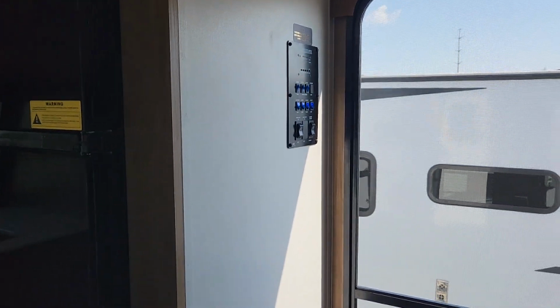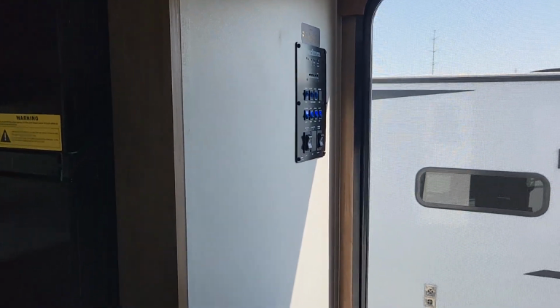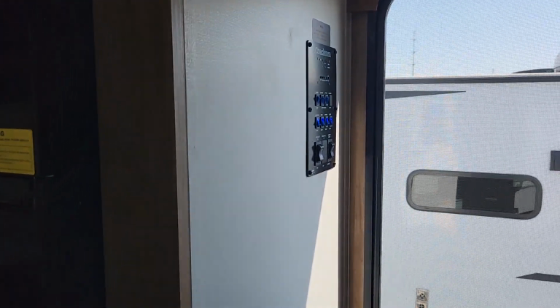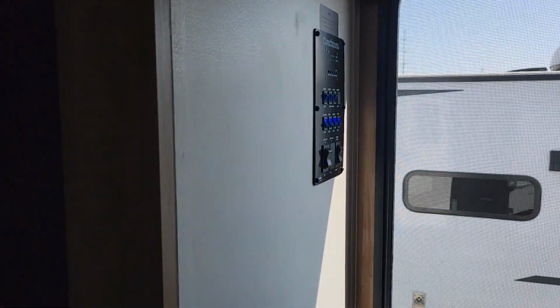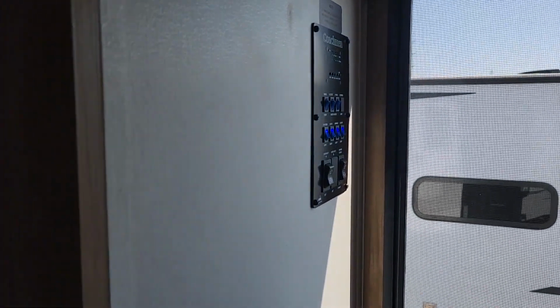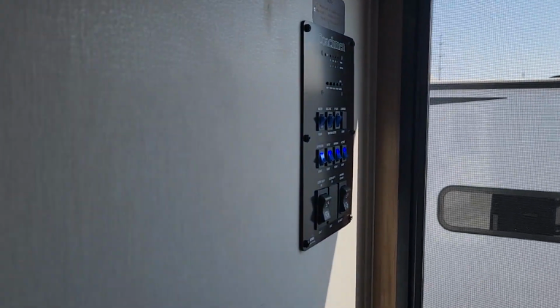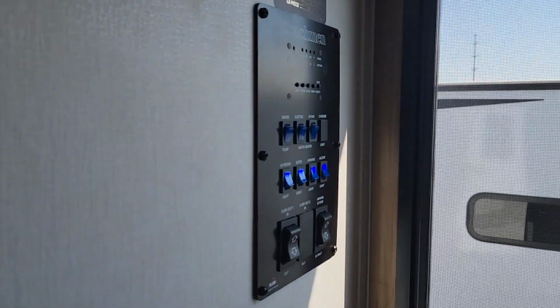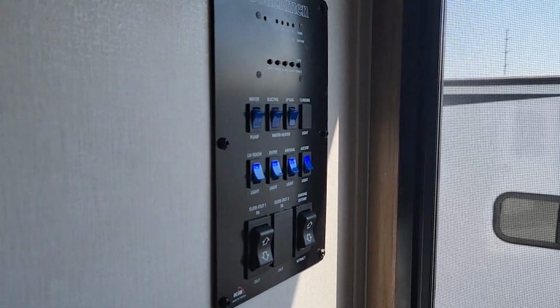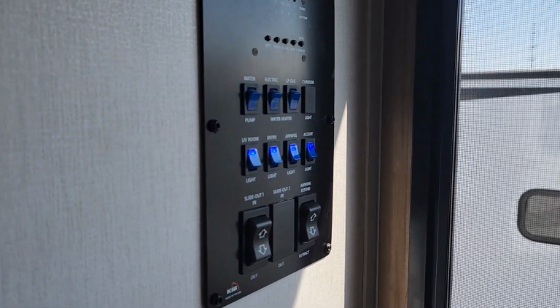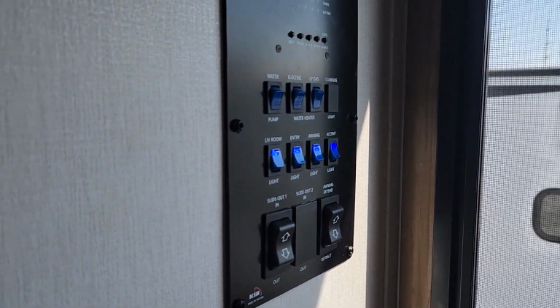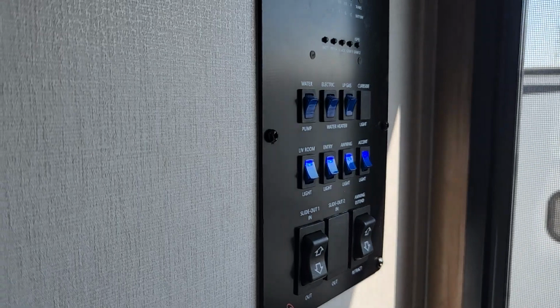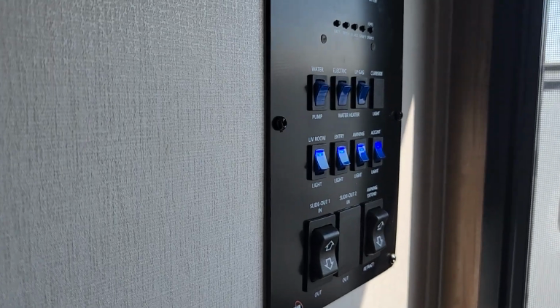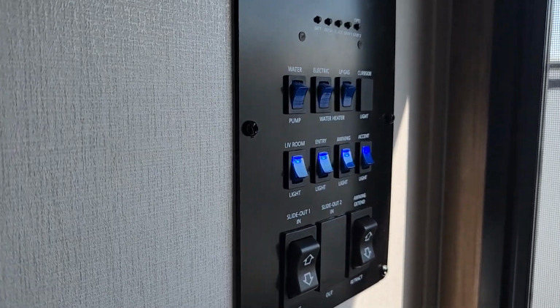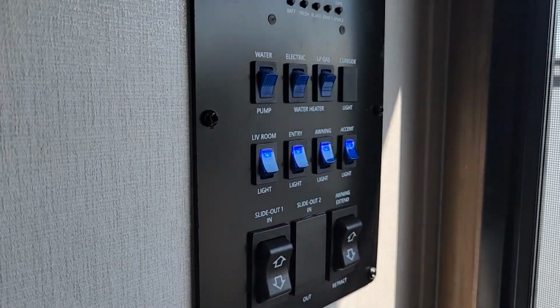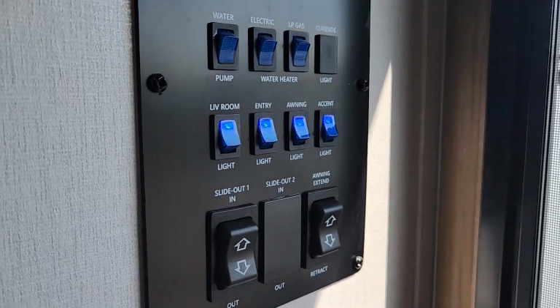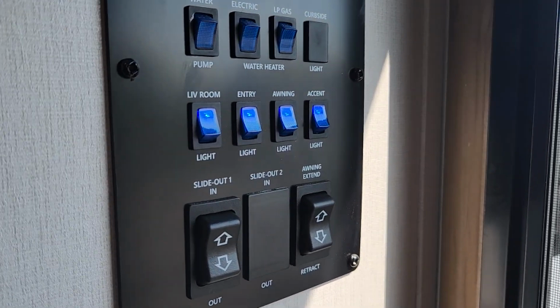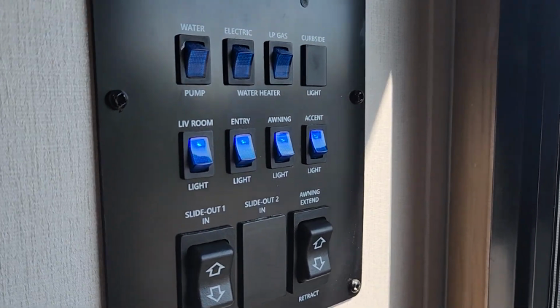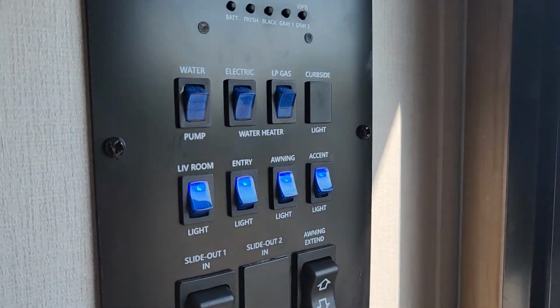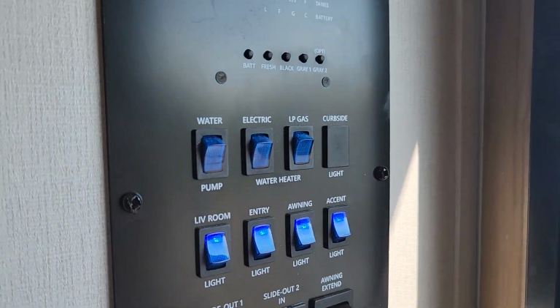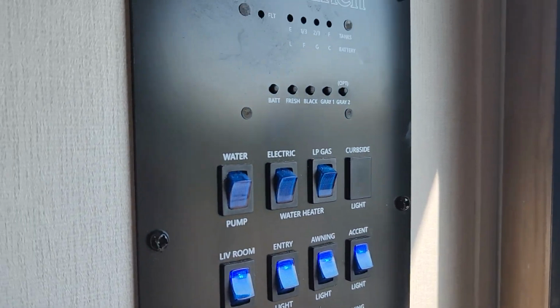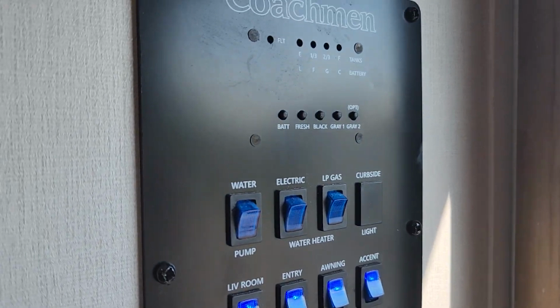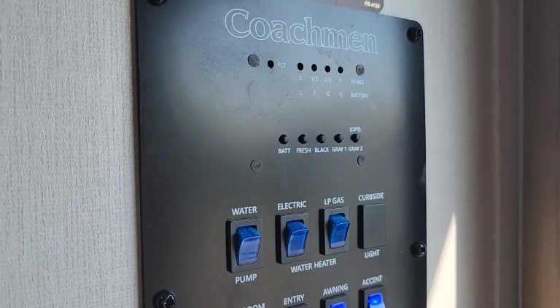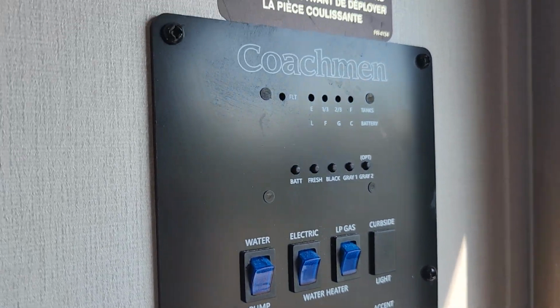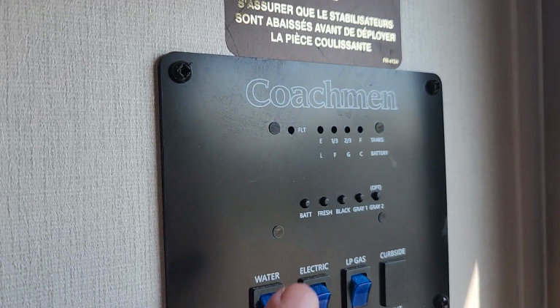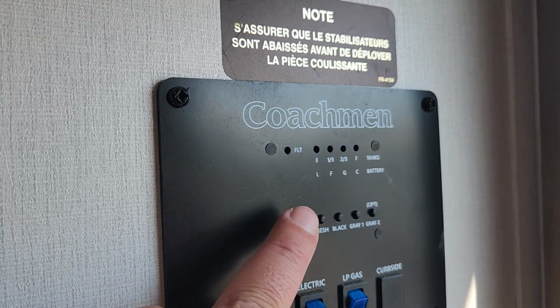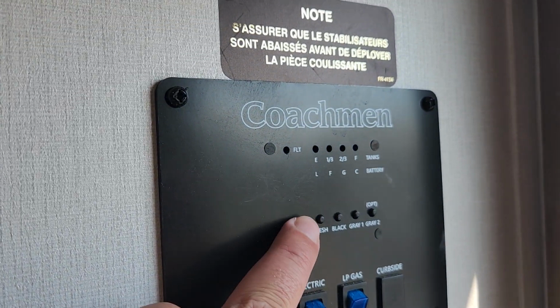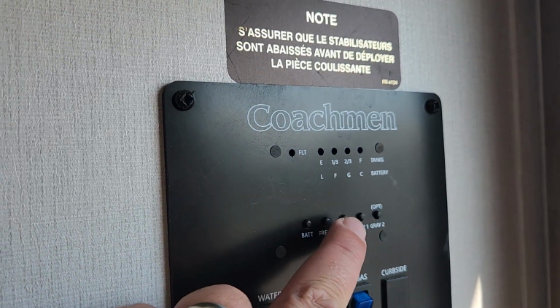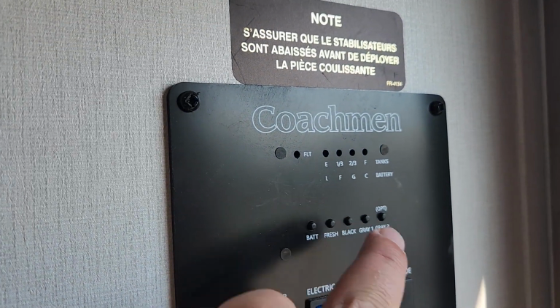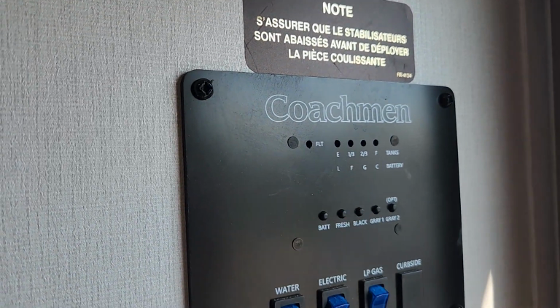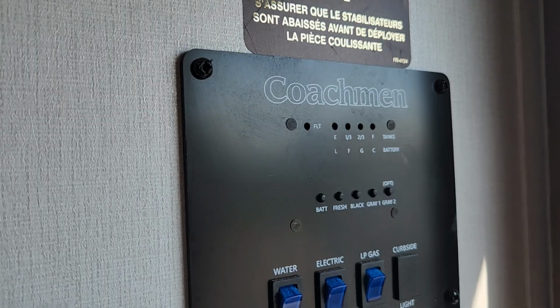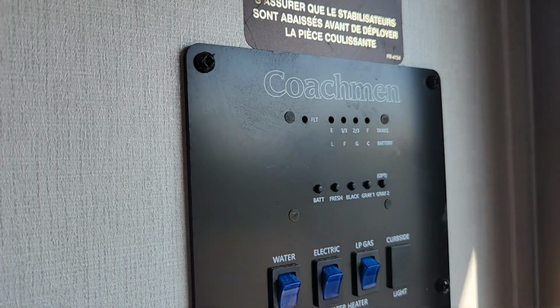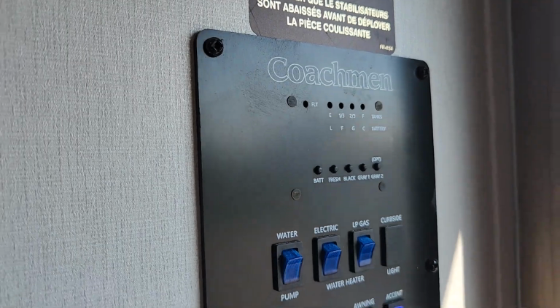Right up front here, we're going to start right by the door. We've got our monitor panel here that's going to give us all our slide switches, Onyx switches, all our main lights, and be able to check on the battery status as well as how full our tanks are.